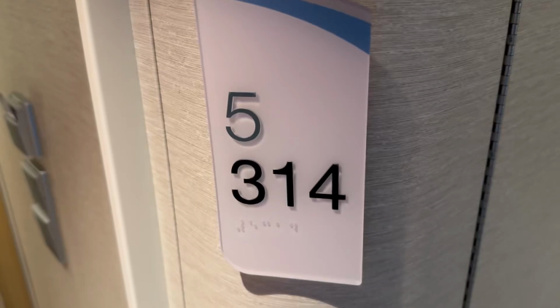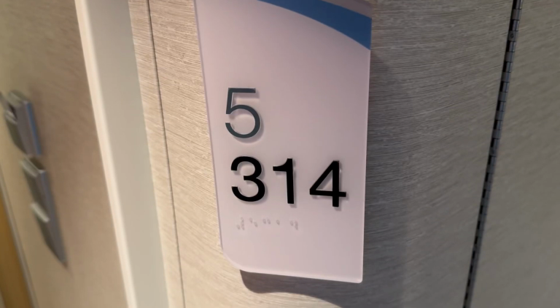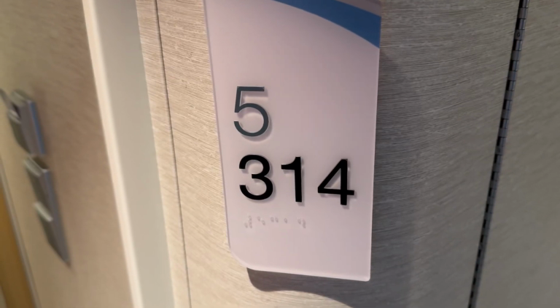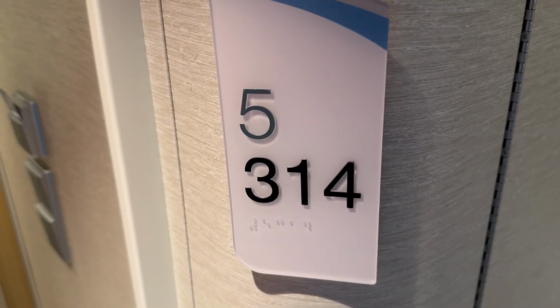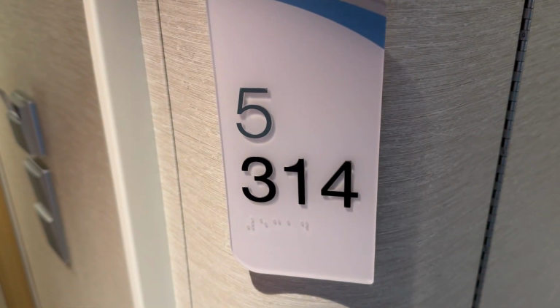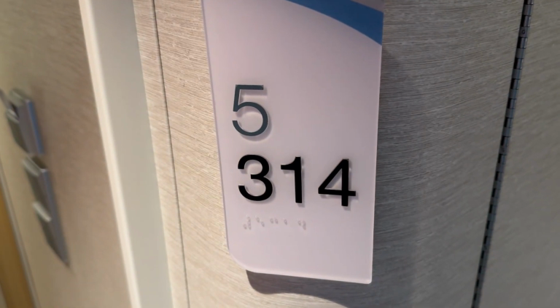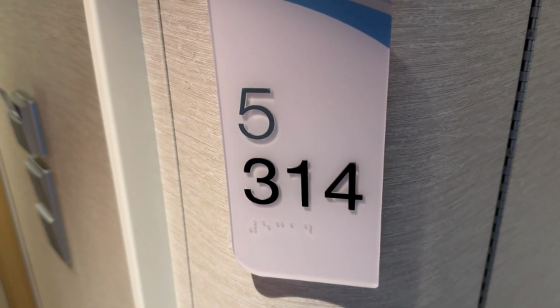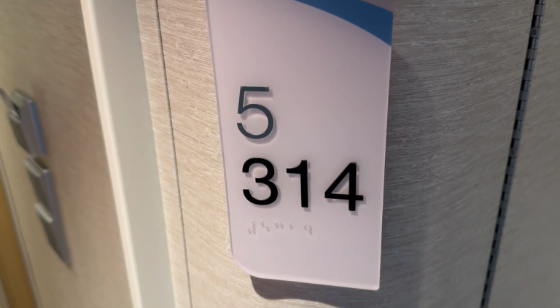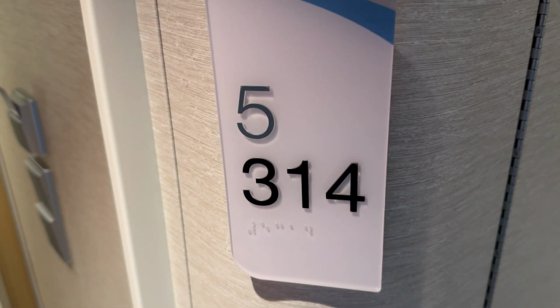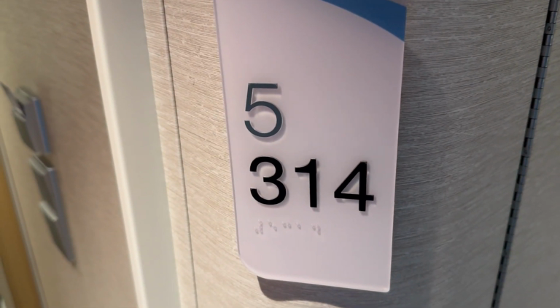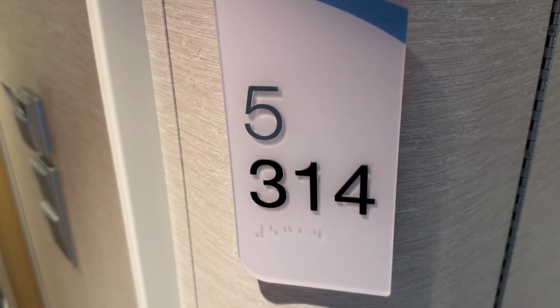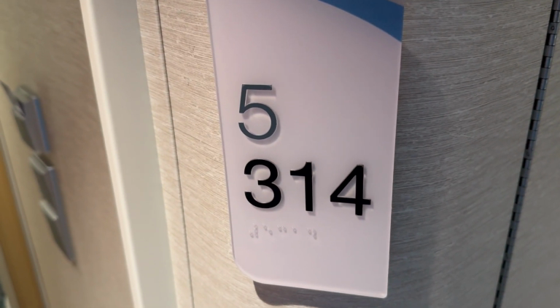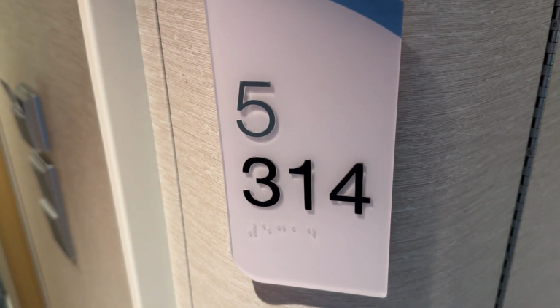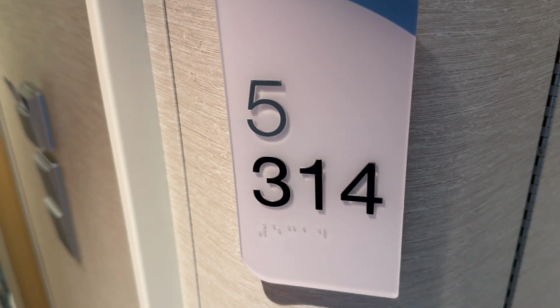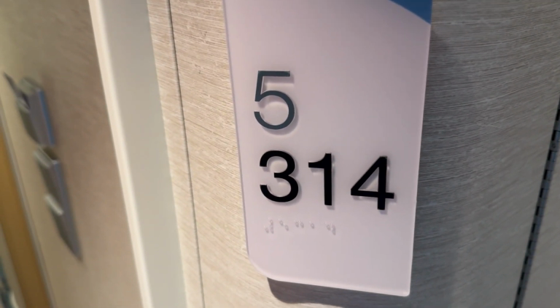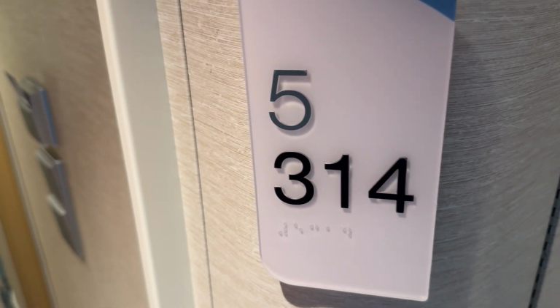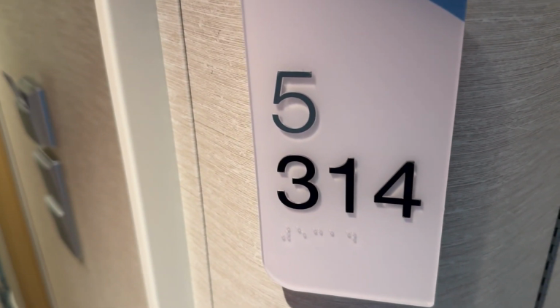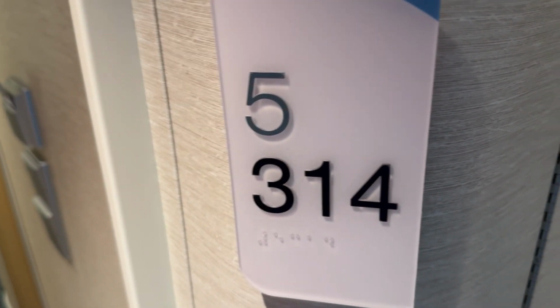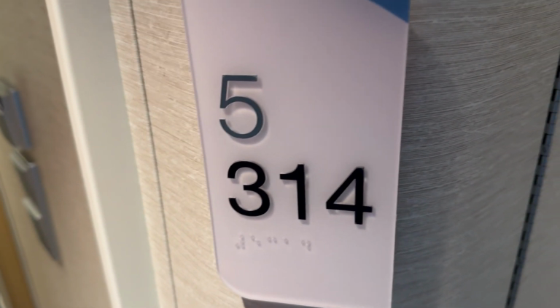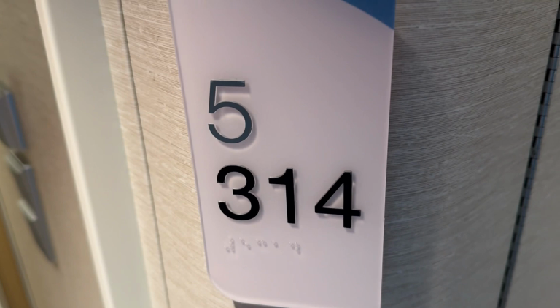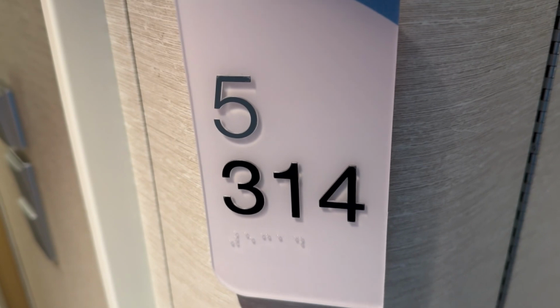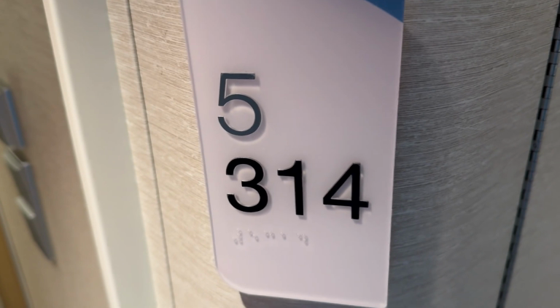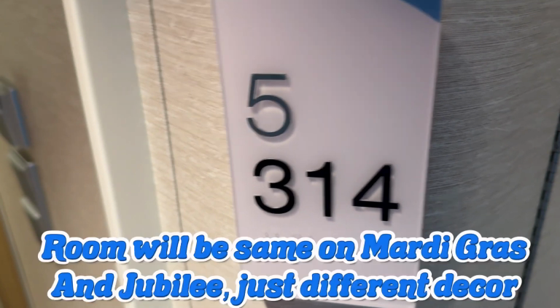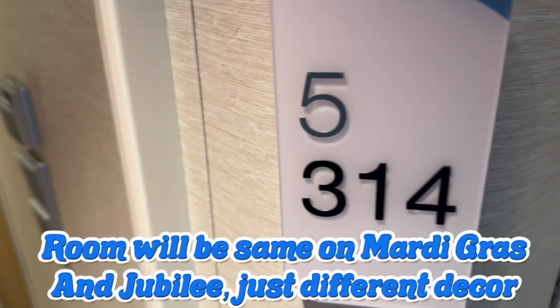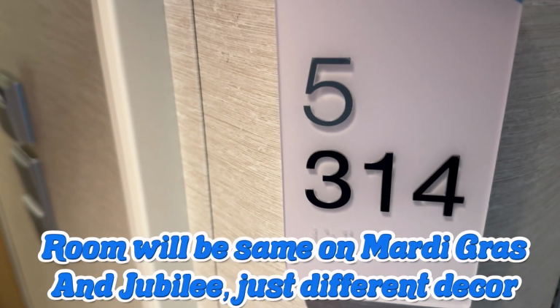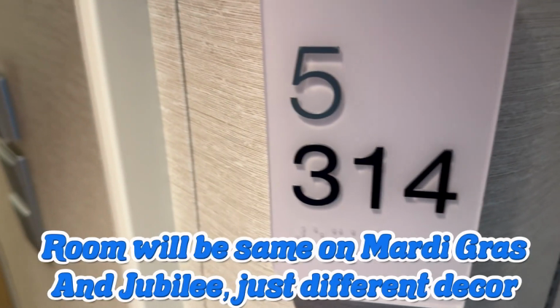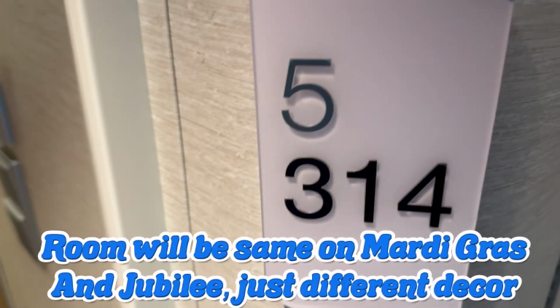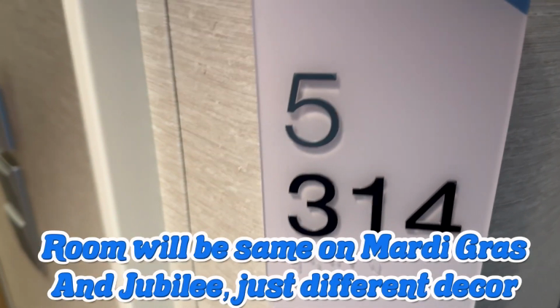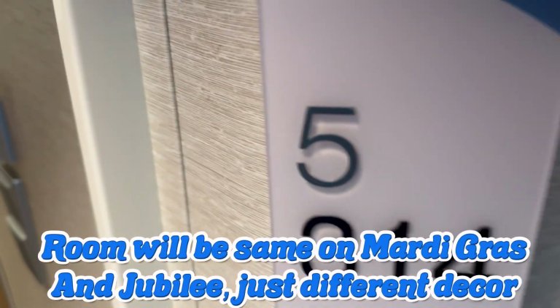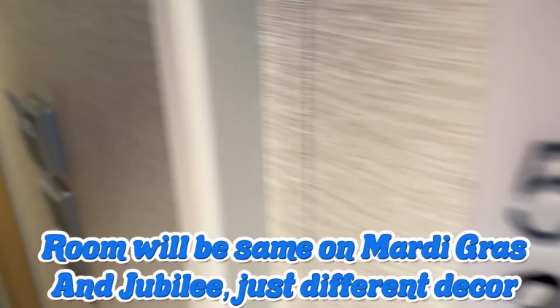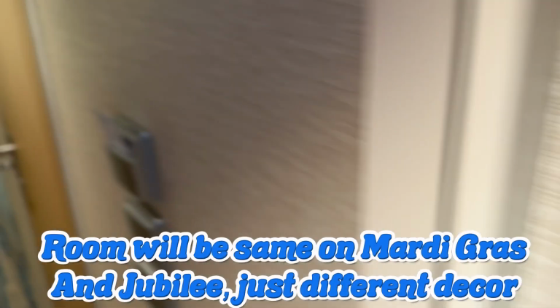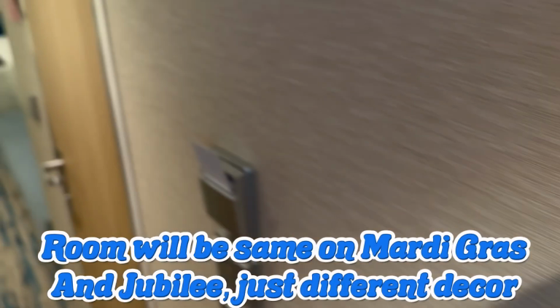All right everybody, this is a tour of room 5314. This is a cove balcony on the Carnival Celebration.